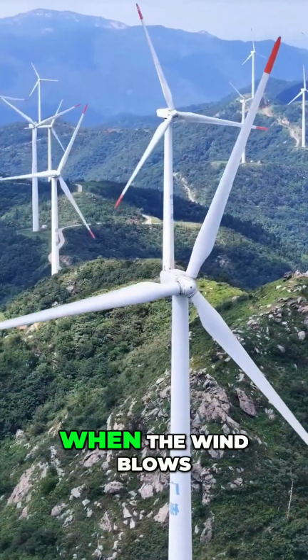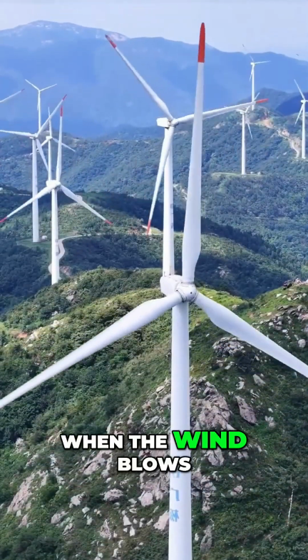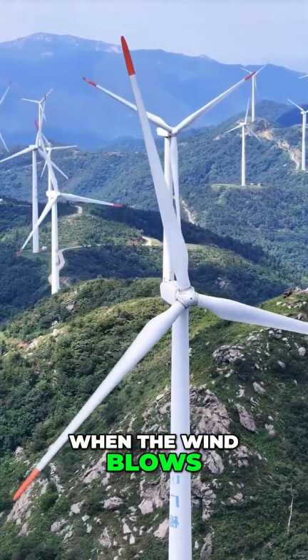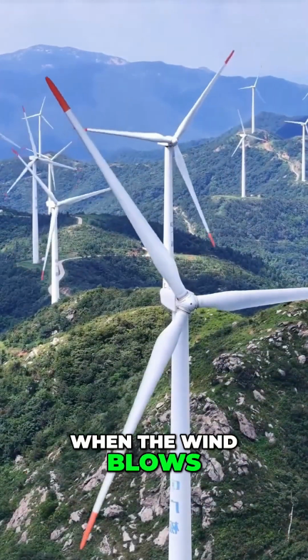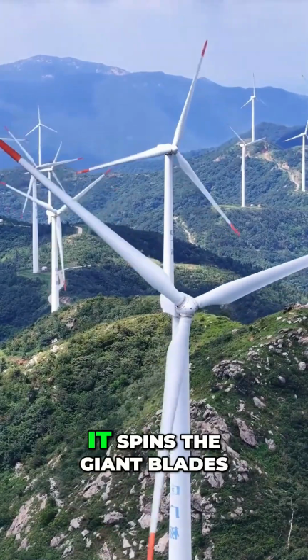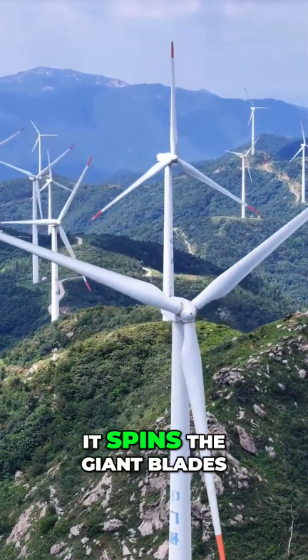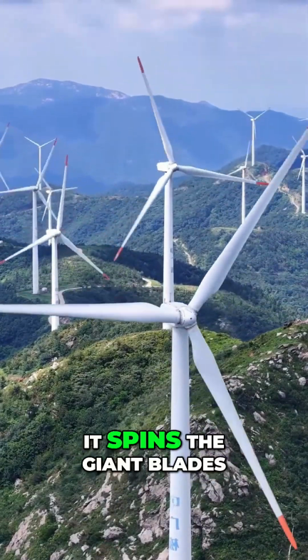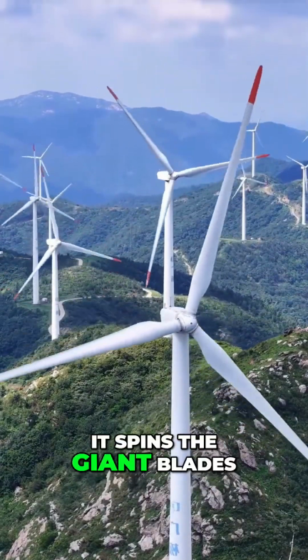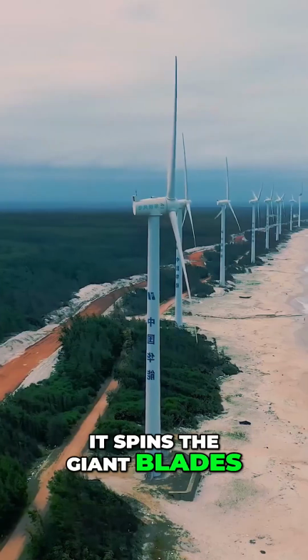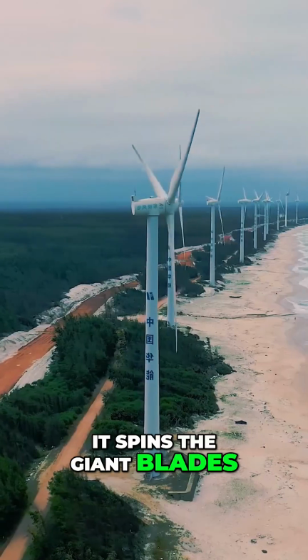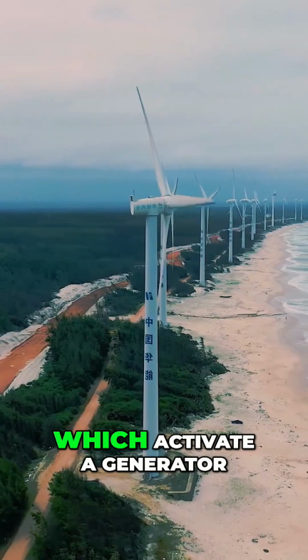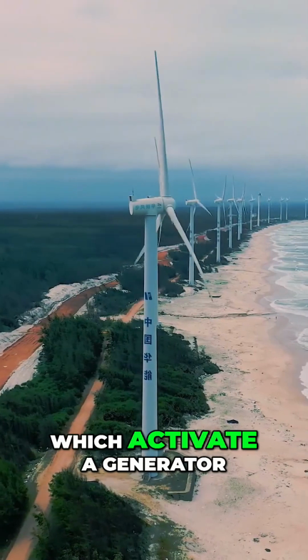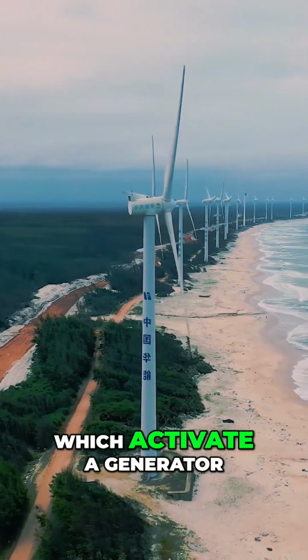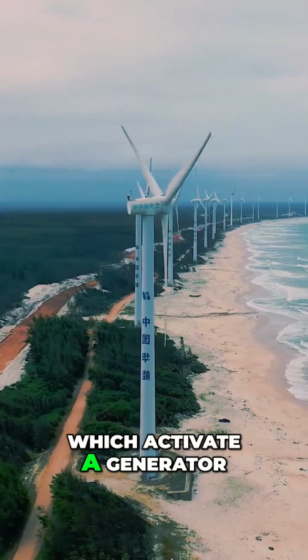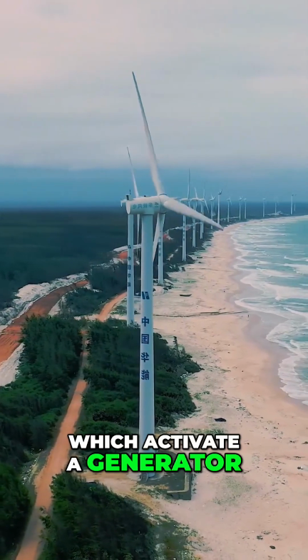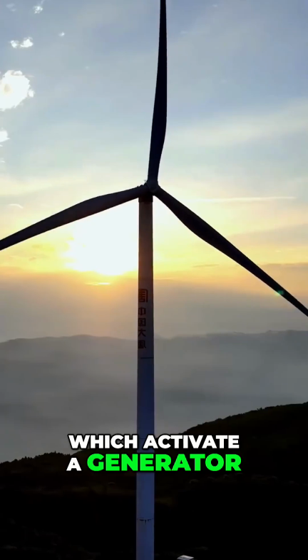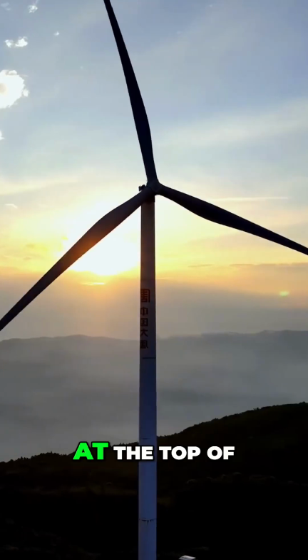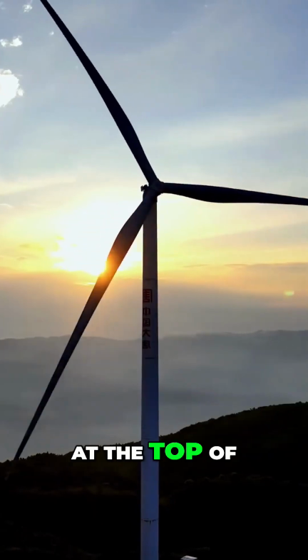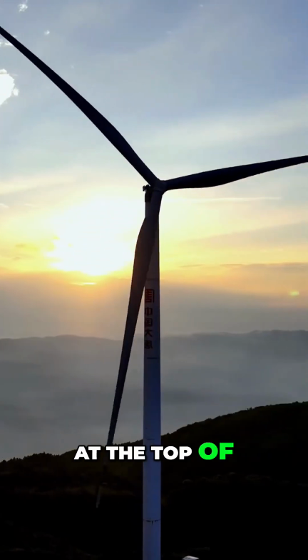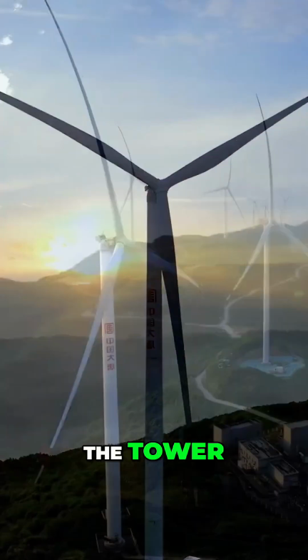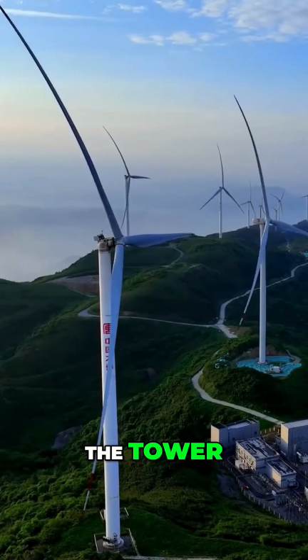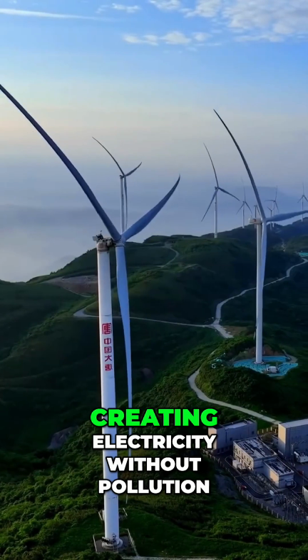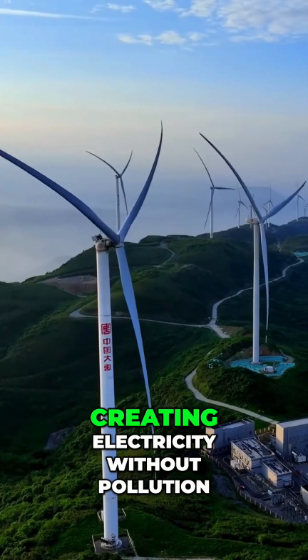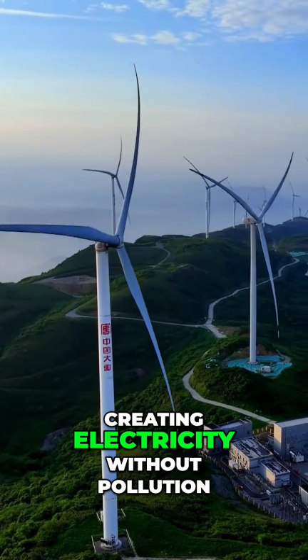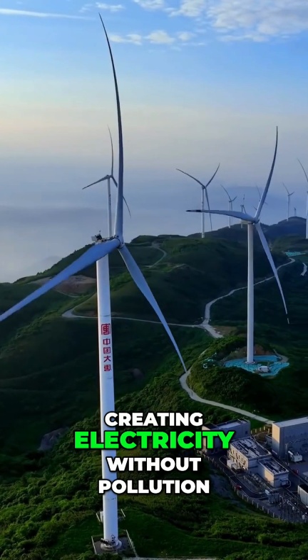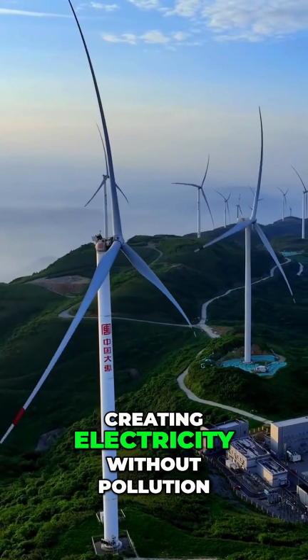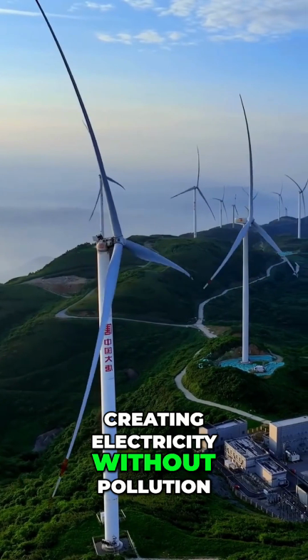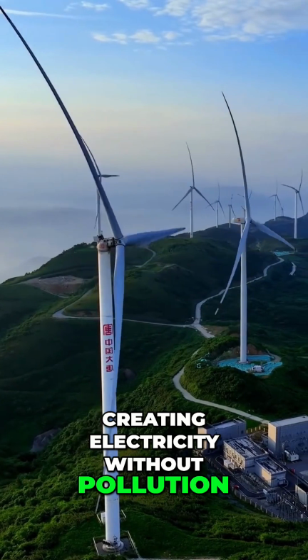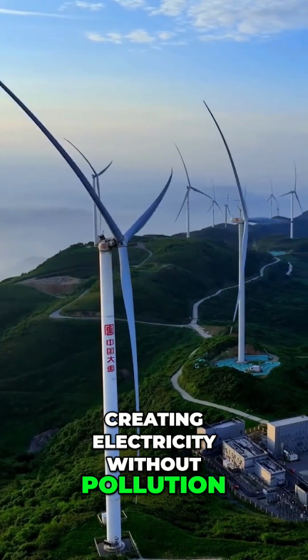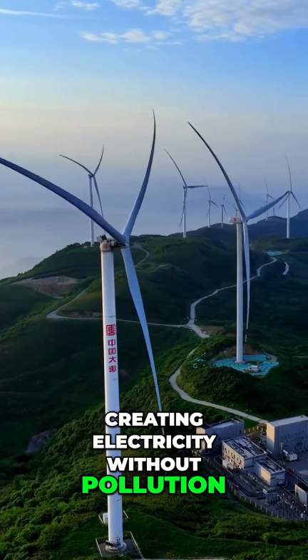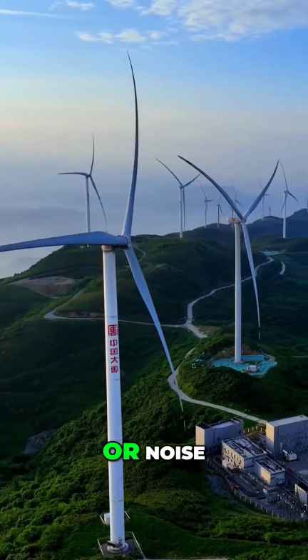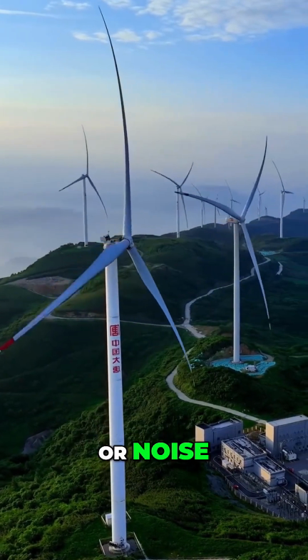When the wind blows, it spins the giant blades, which activate a generator at the top of the tower, creating electricity without pollution or noise.